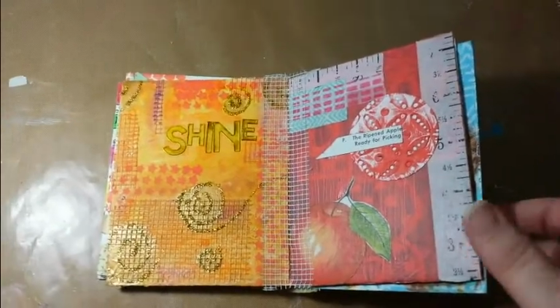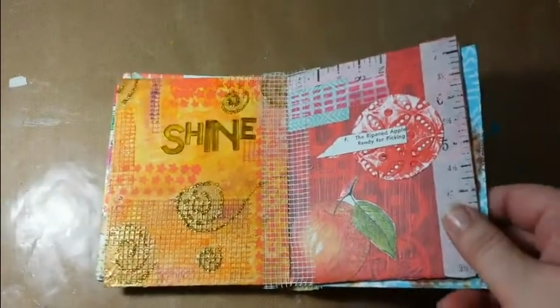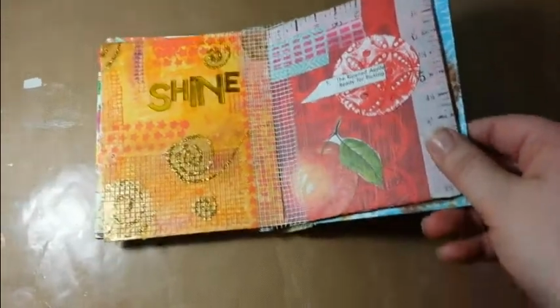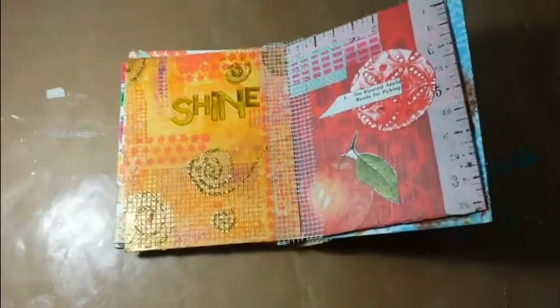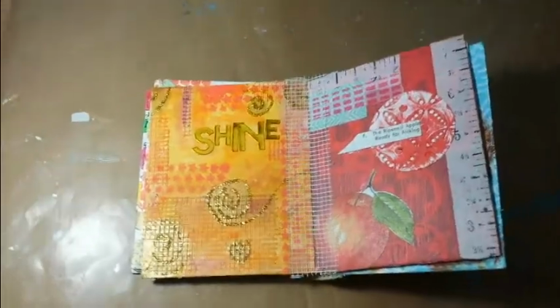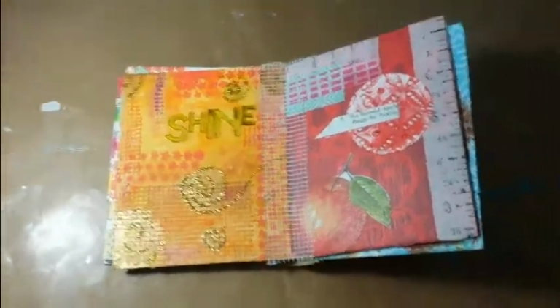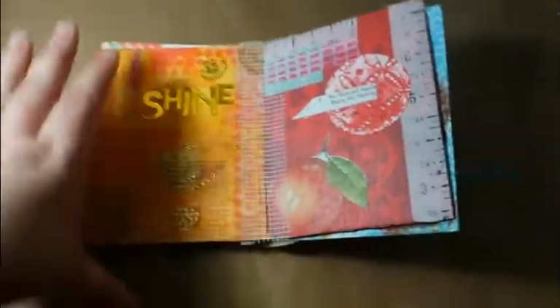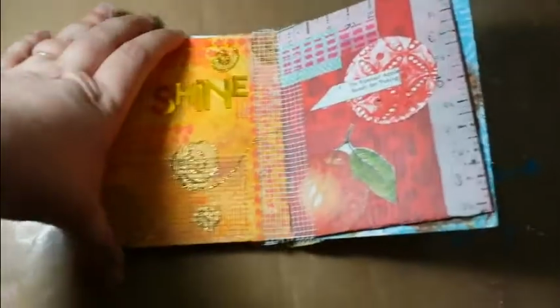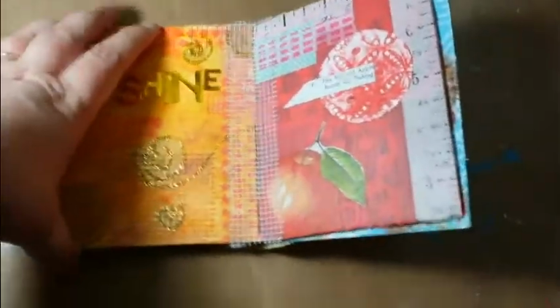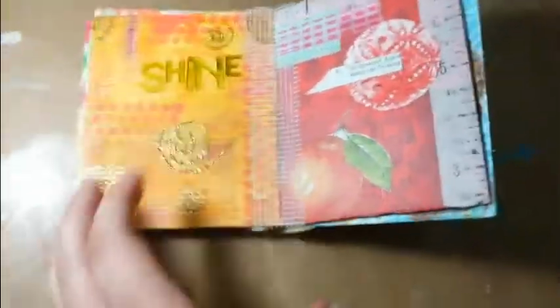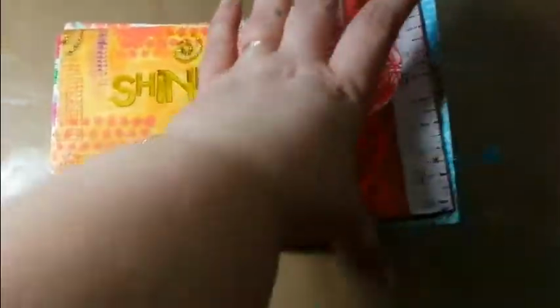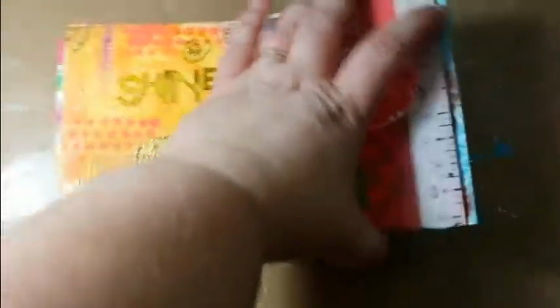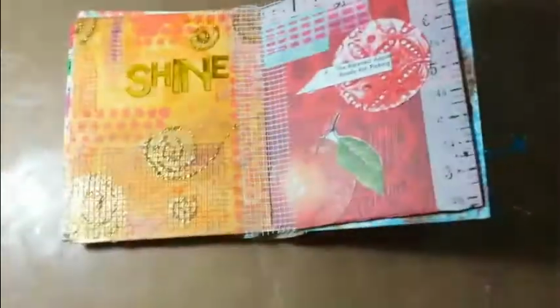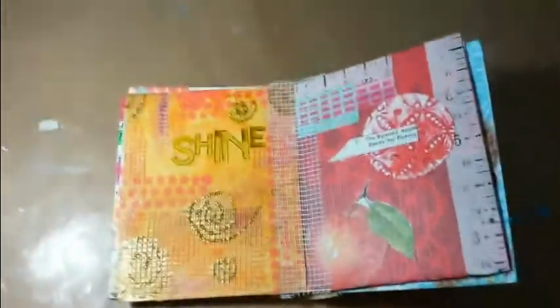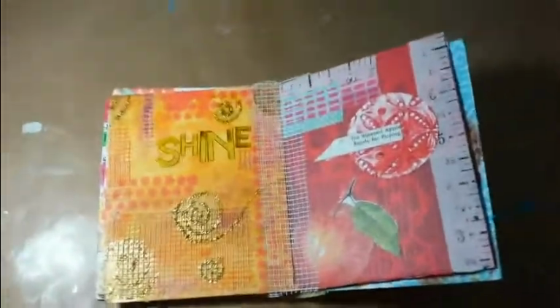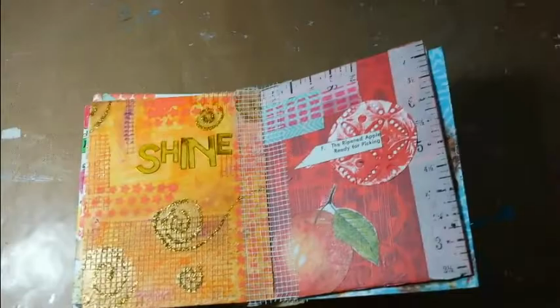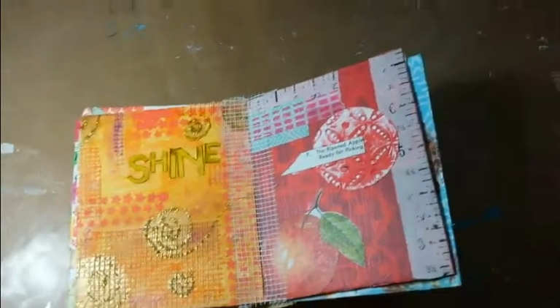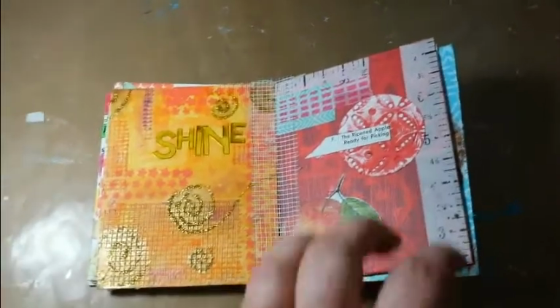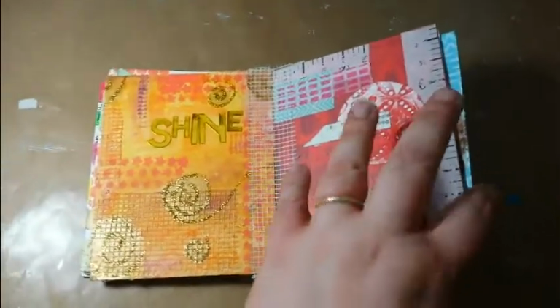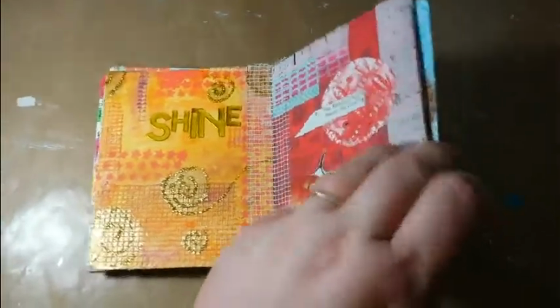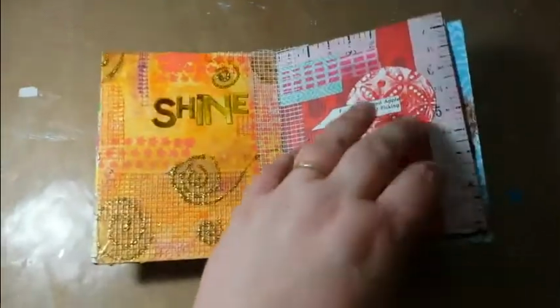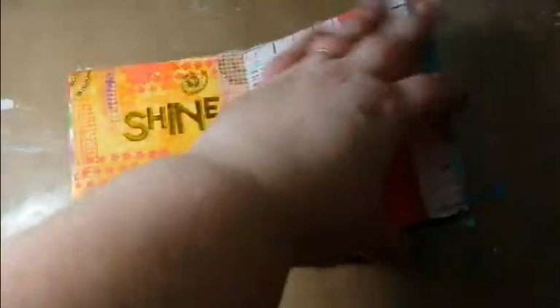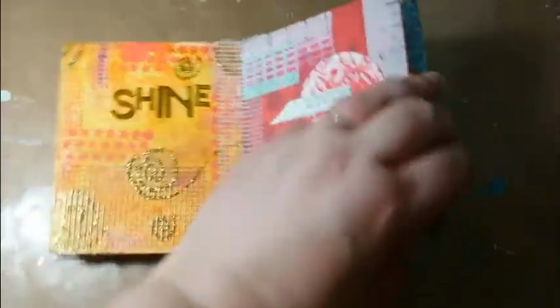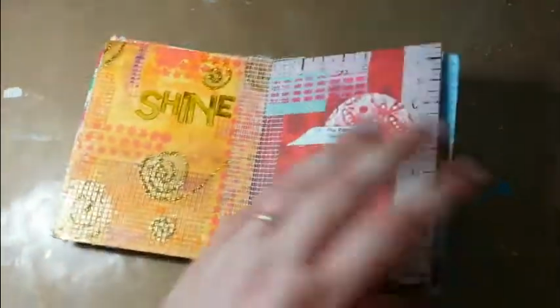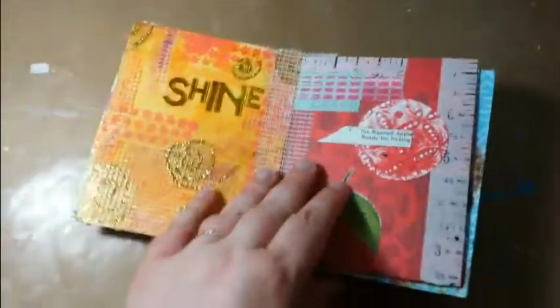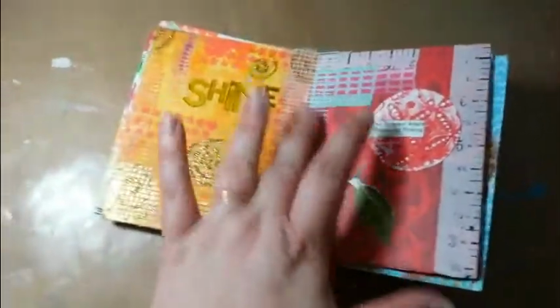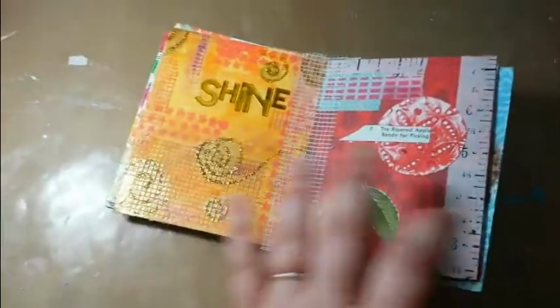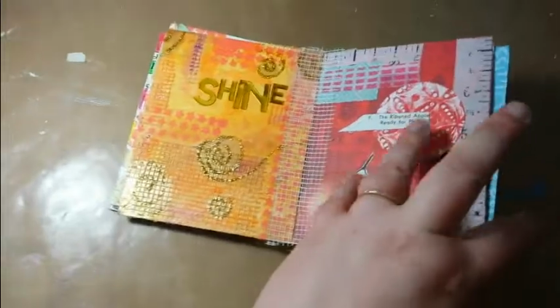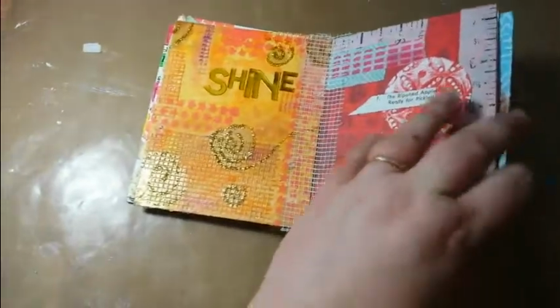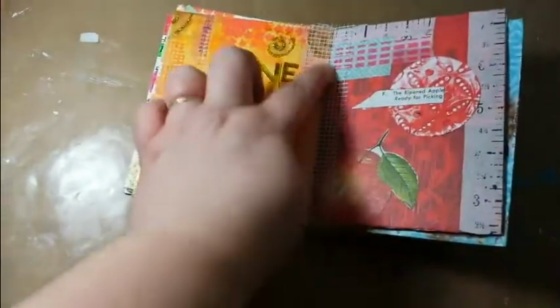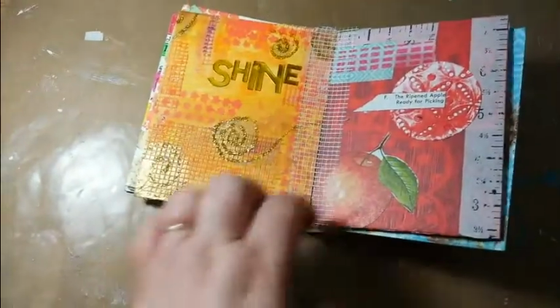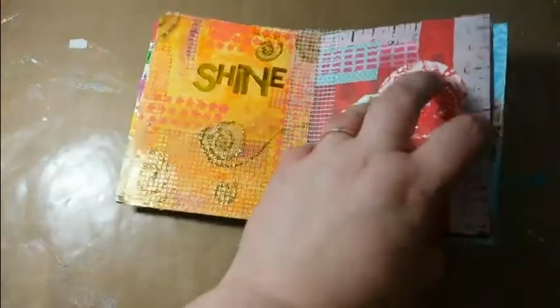Of course, as things always happen, I finished the rest of this video and it didn't record. So where I left off, I was putting all of this binding on.